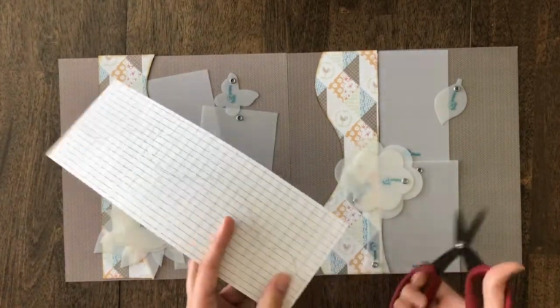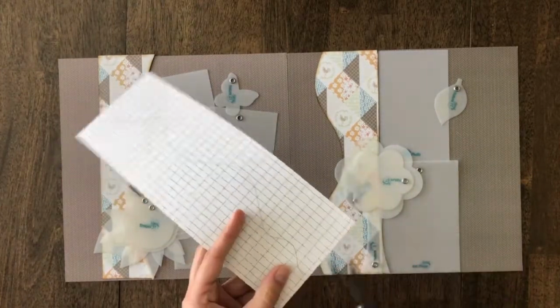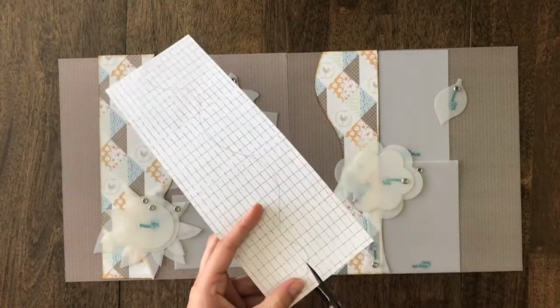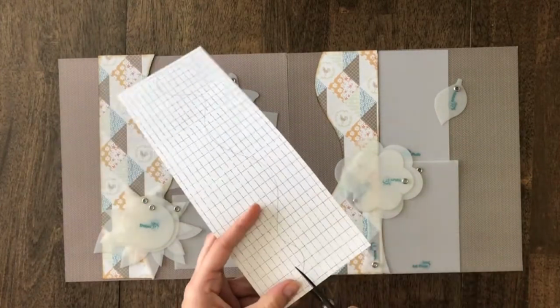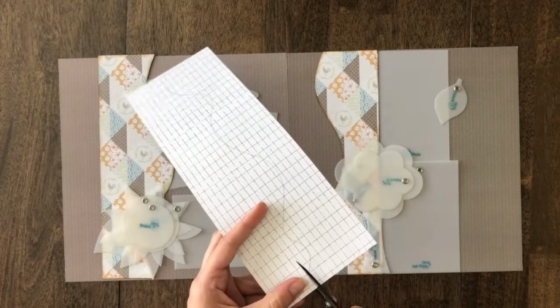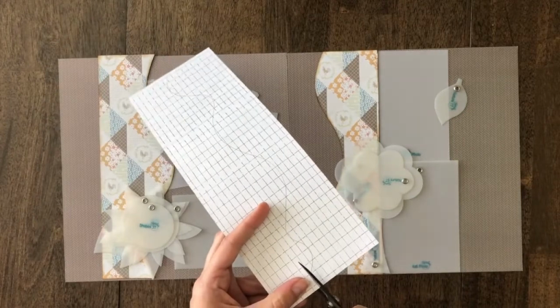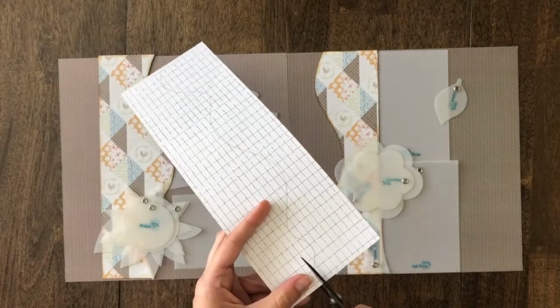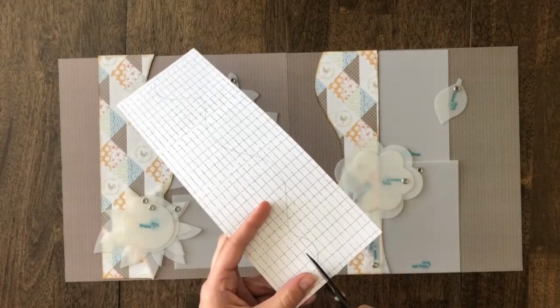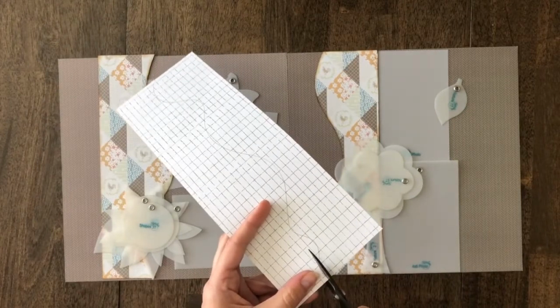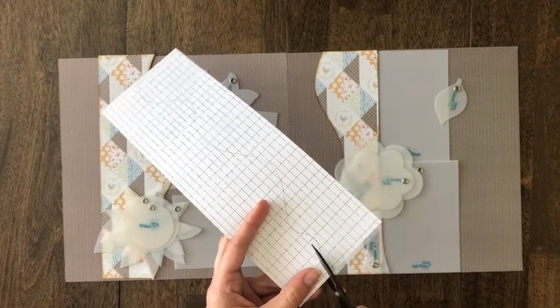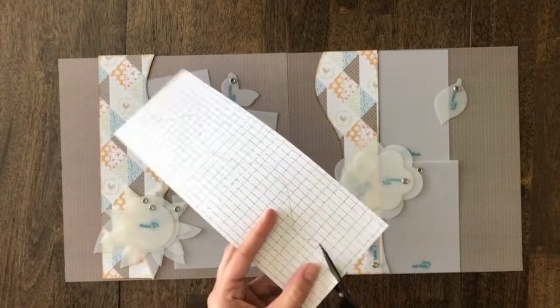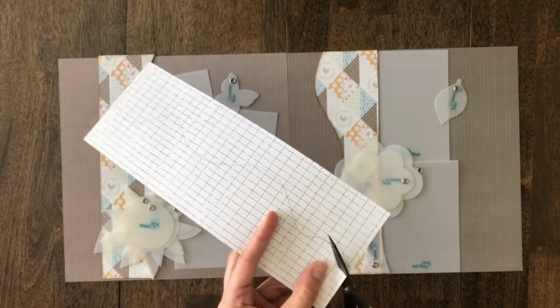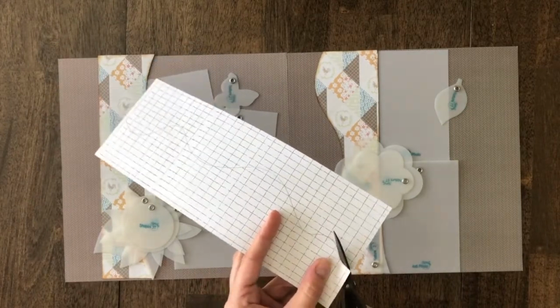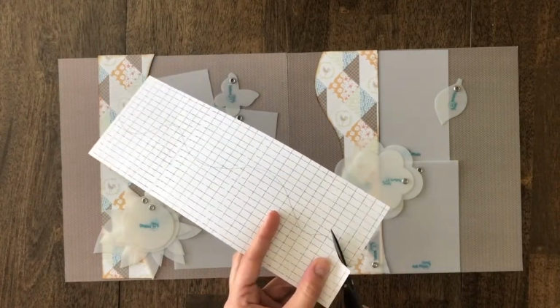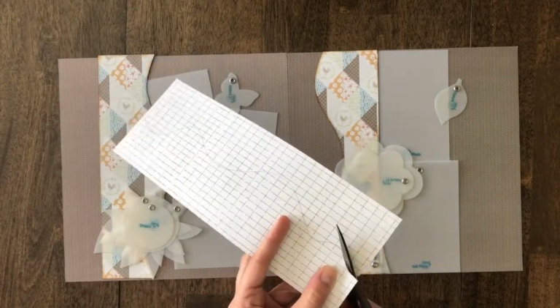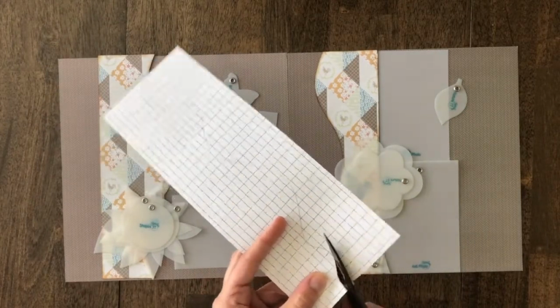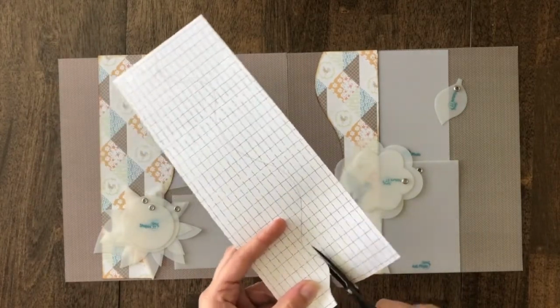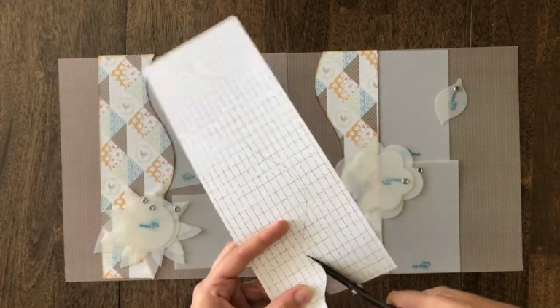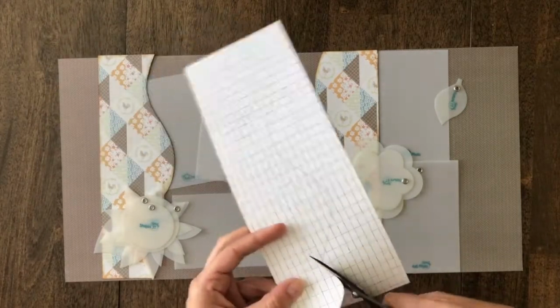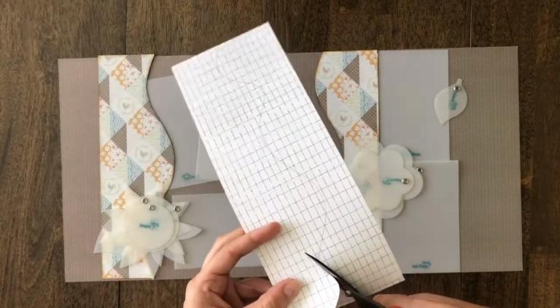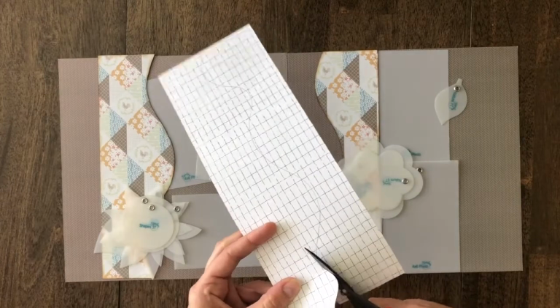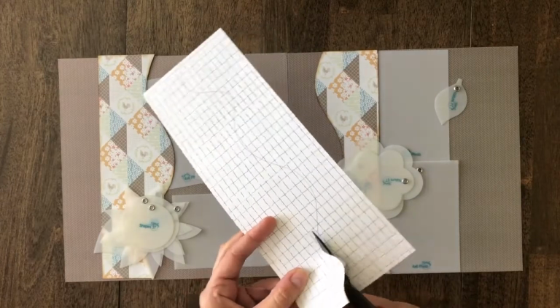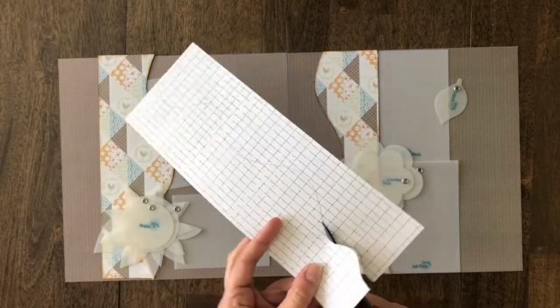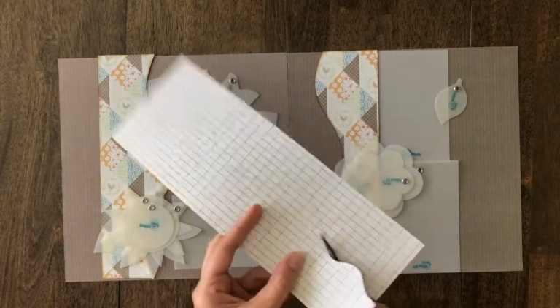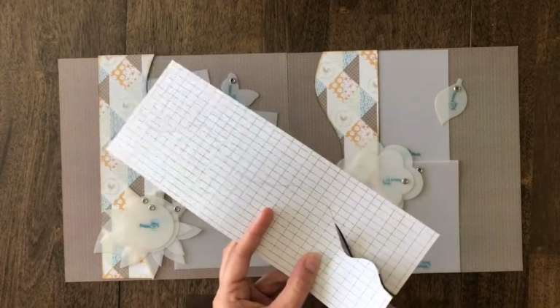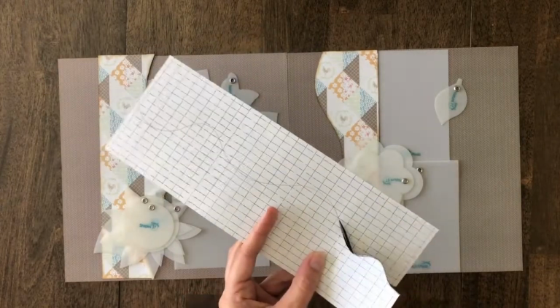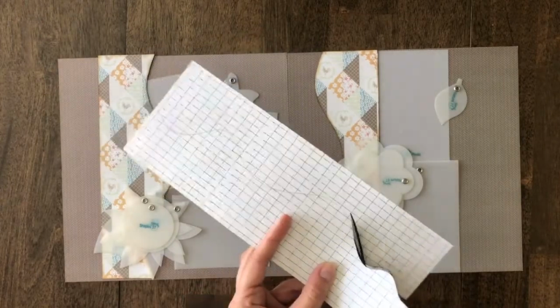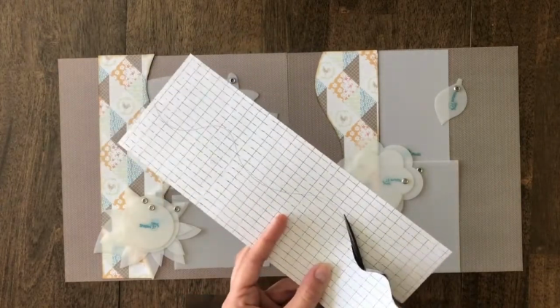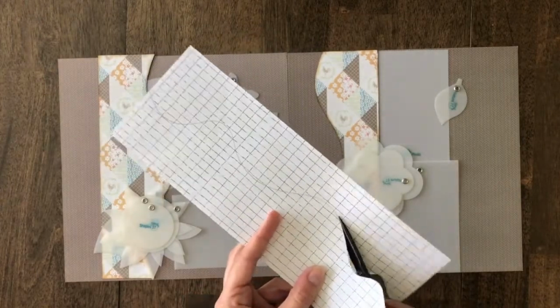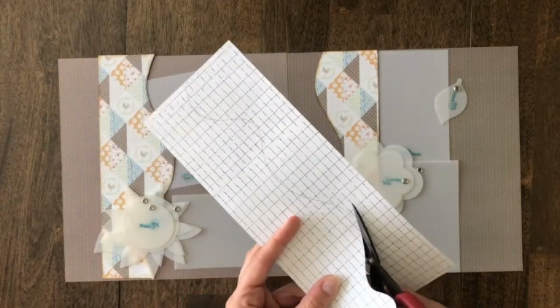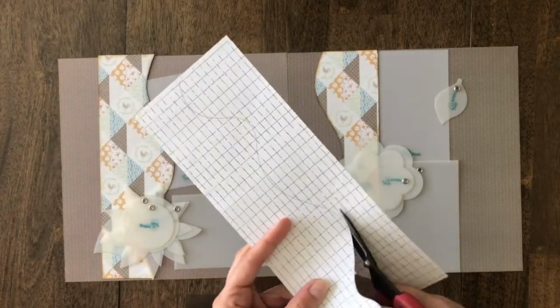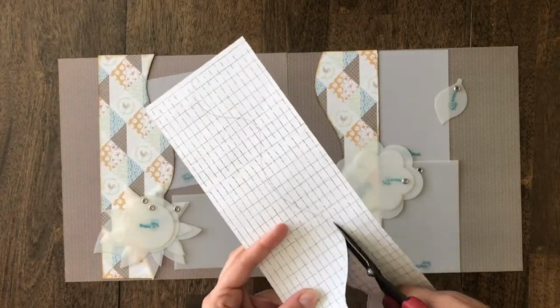You're just going to start at the end. What I recommend is just keep your cut going — stay on the back end of your scissors, like so, and then follow that line.